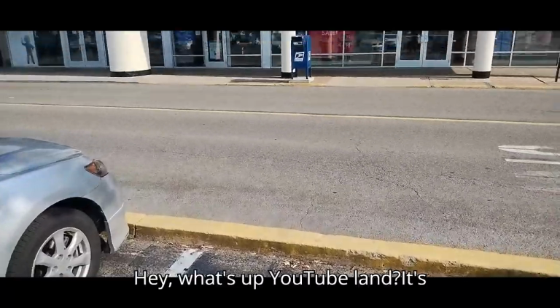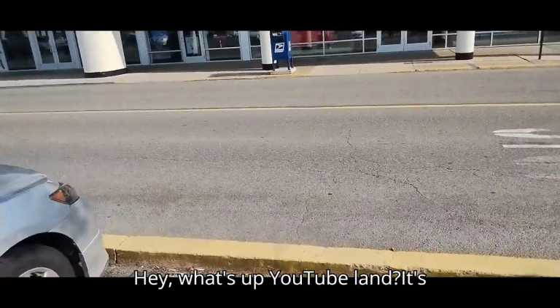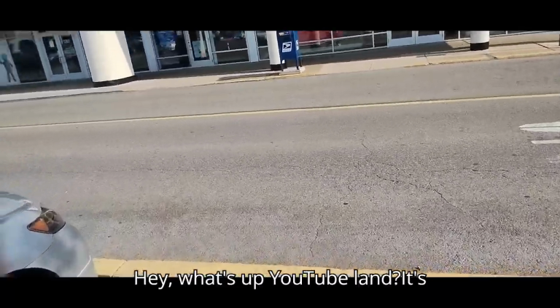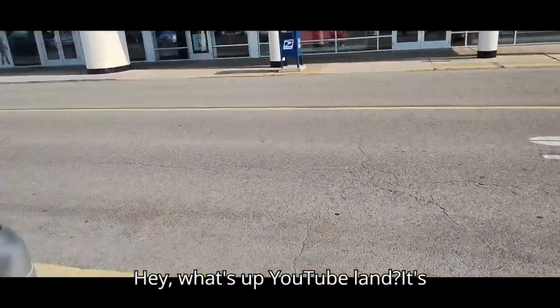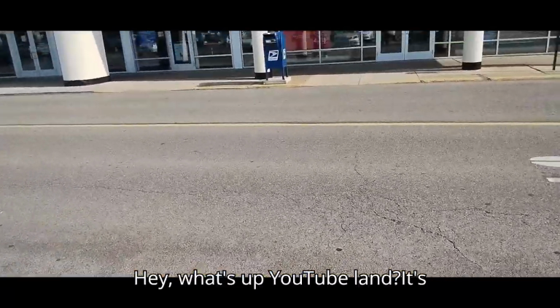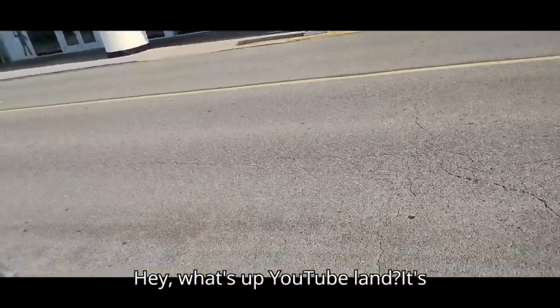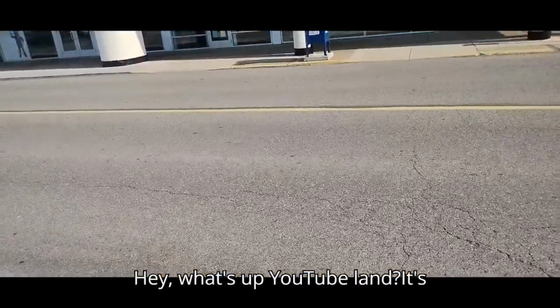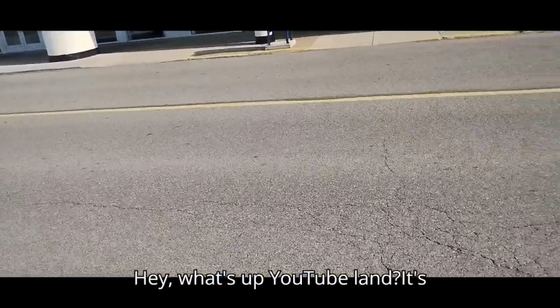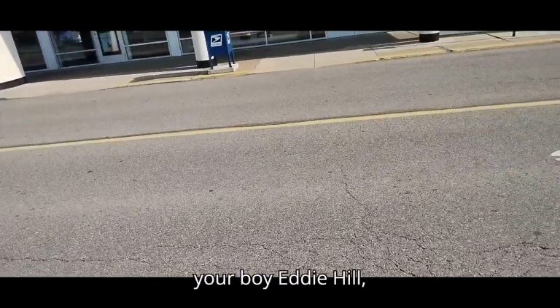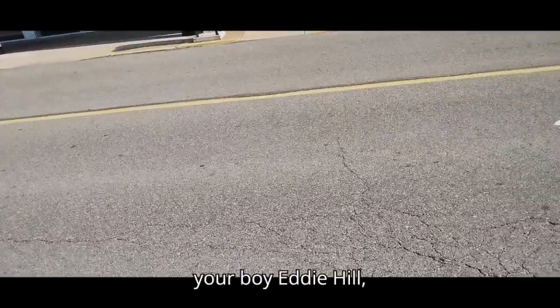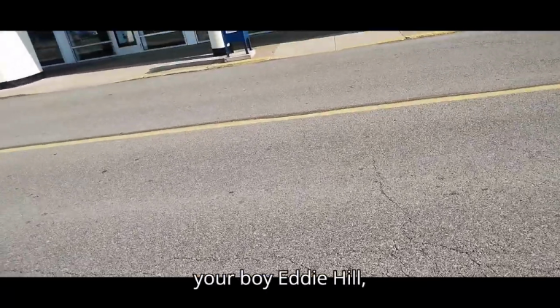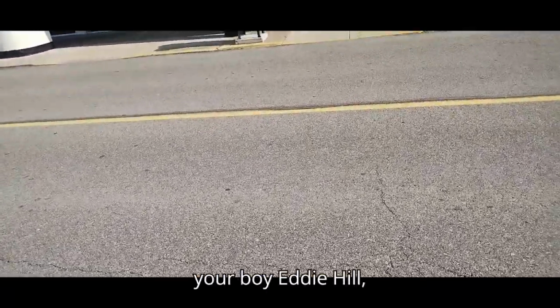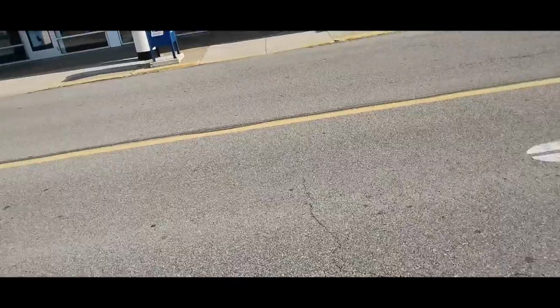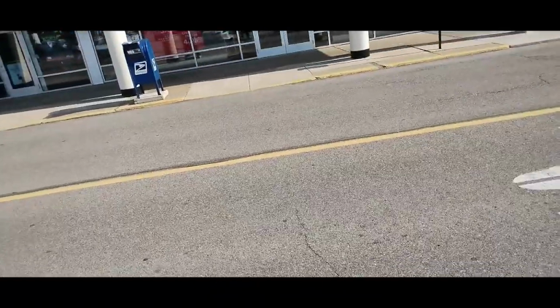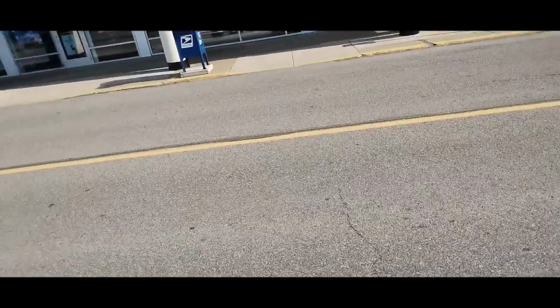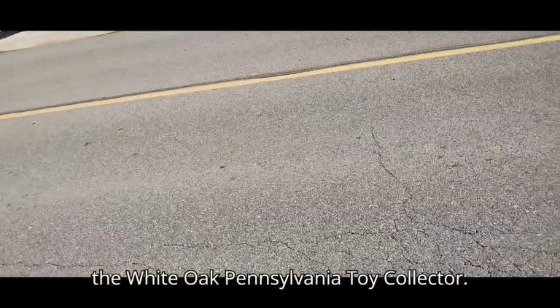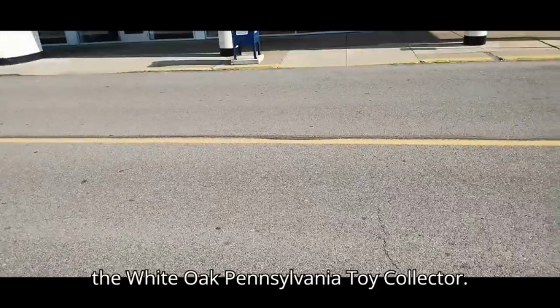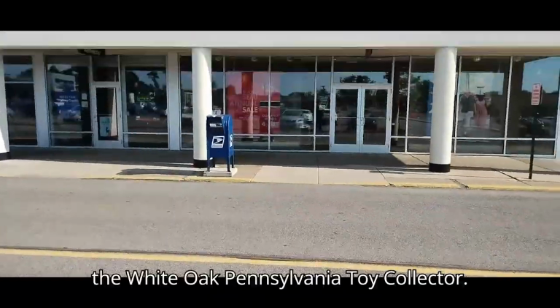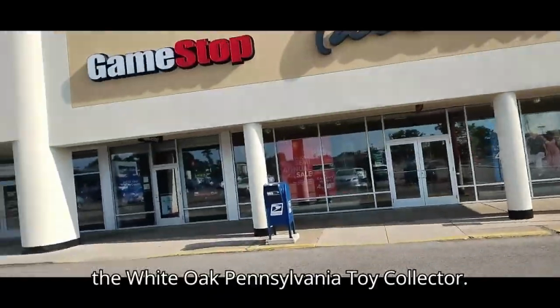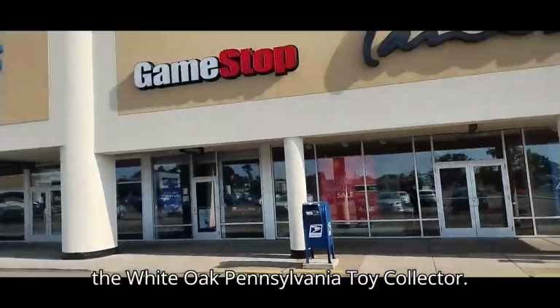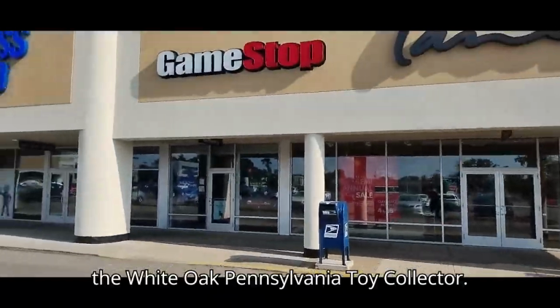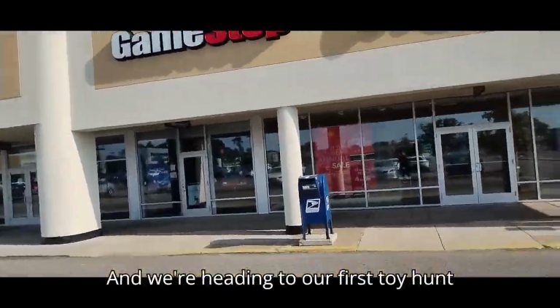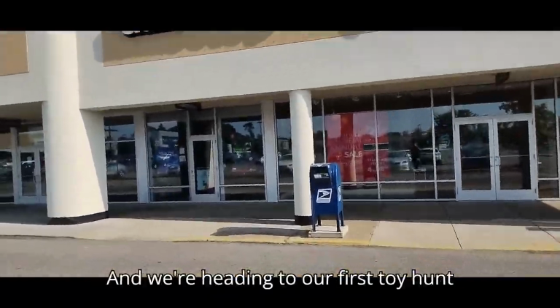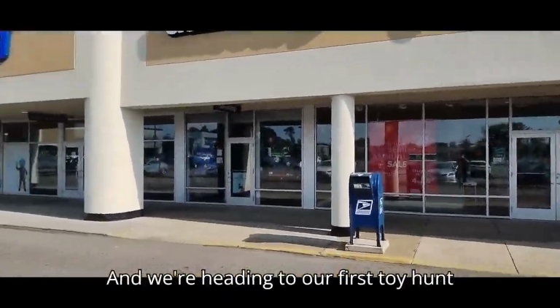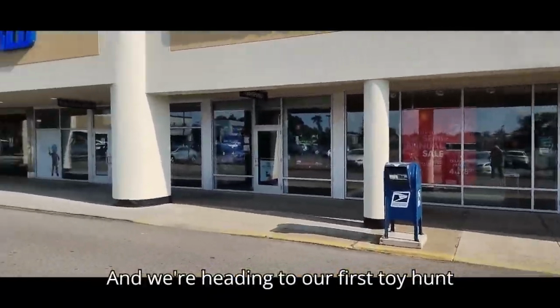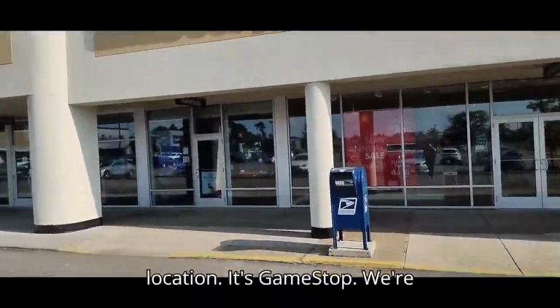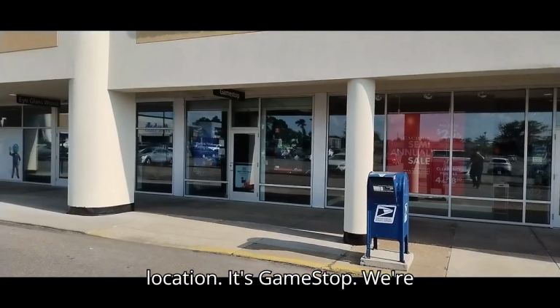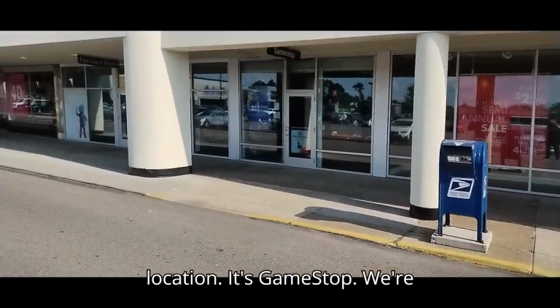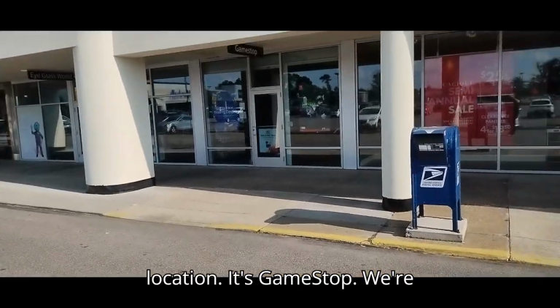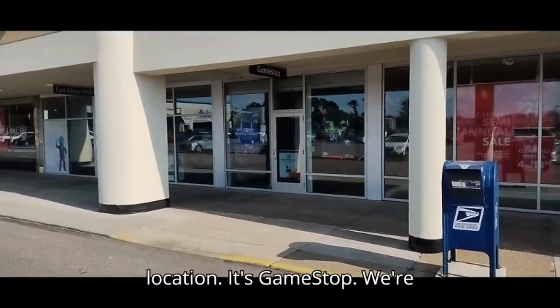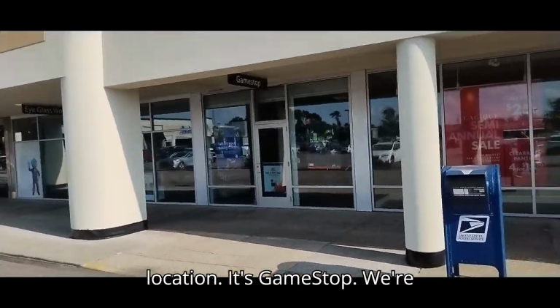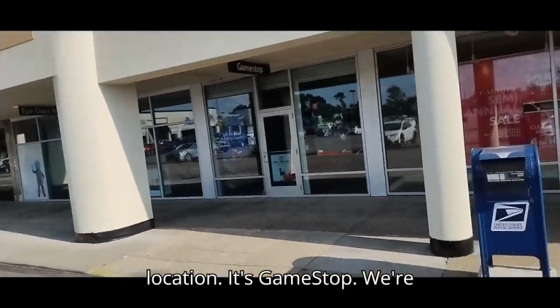Hey, what's up YouTube land? It's your boy Eddie Hill, the White Oak, Pennsylvania toy collector, and we're heading to our first toy hunt location. It's GameStop.